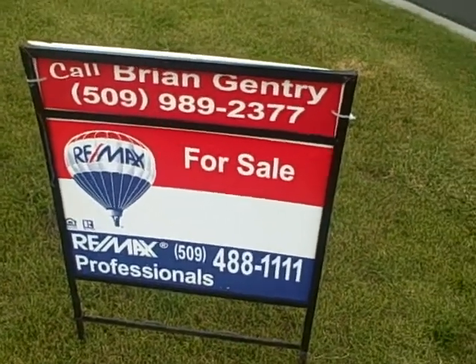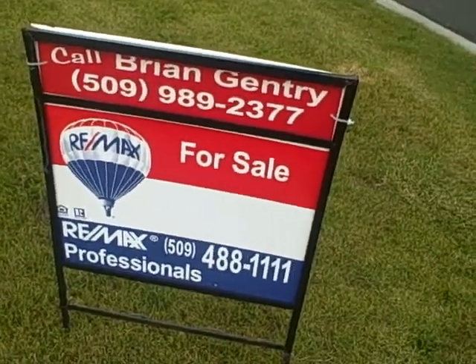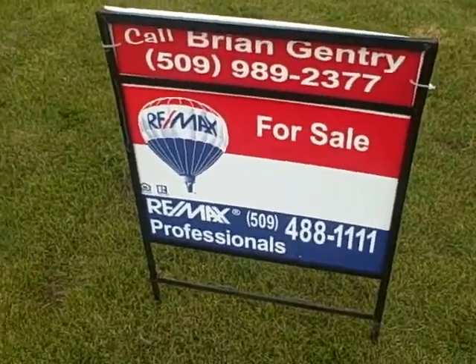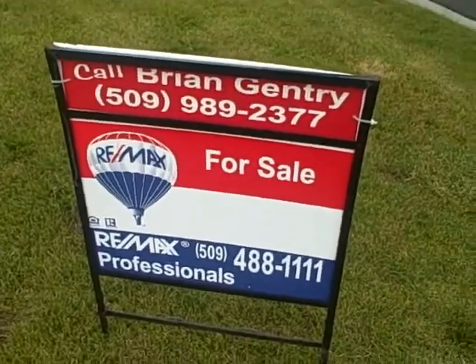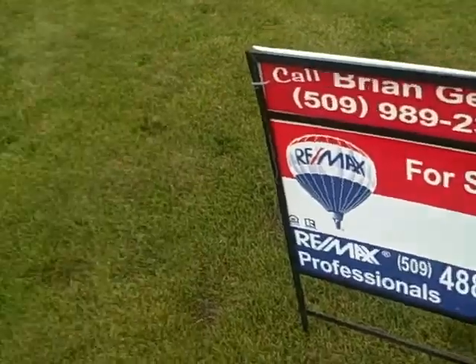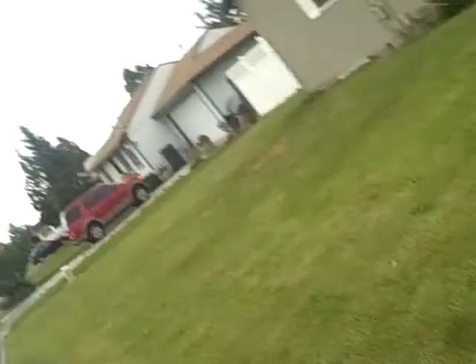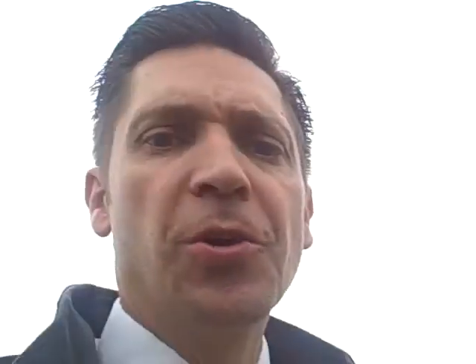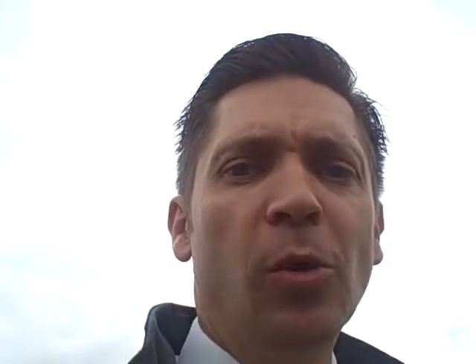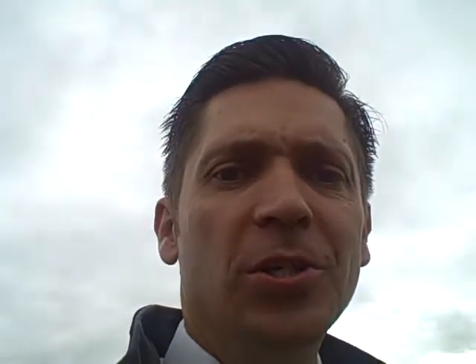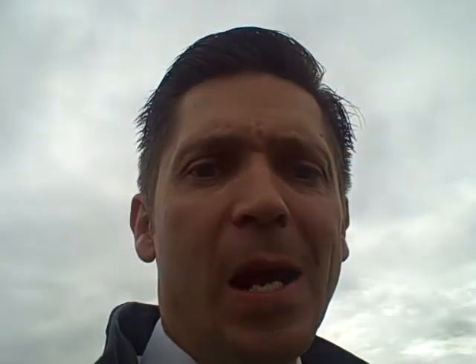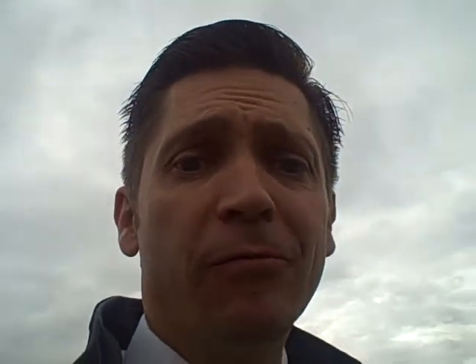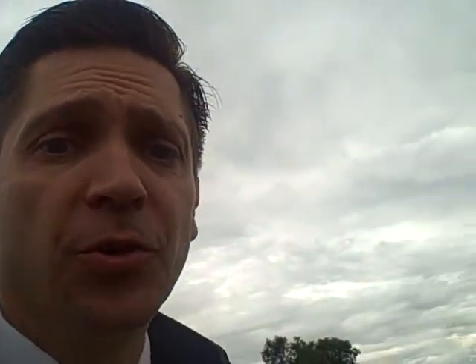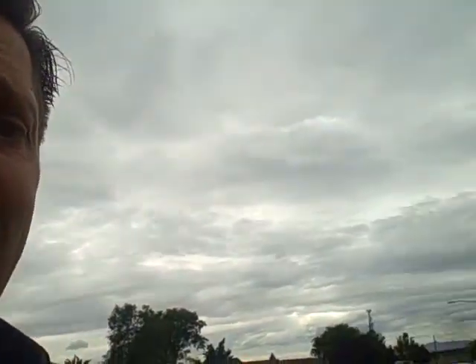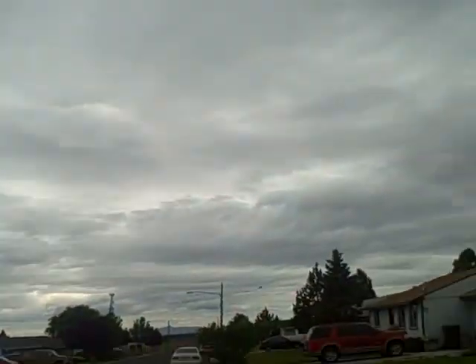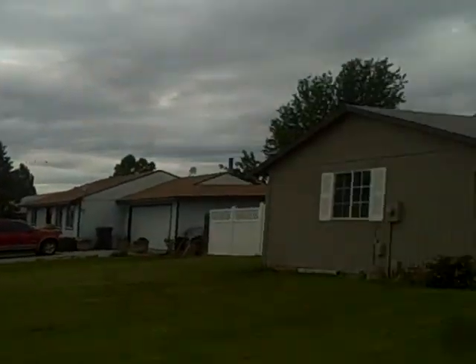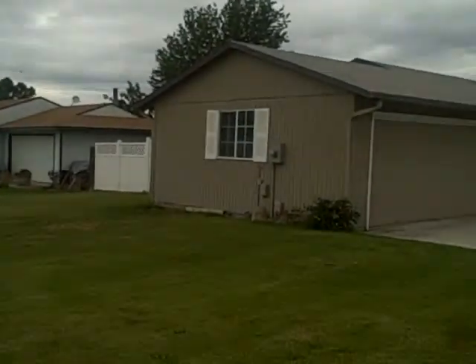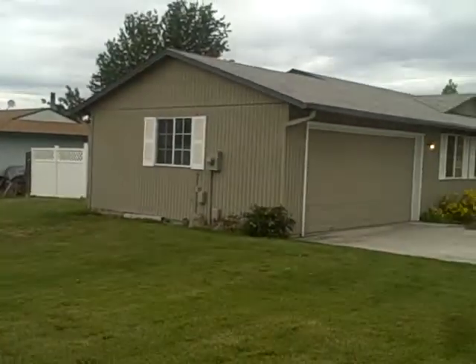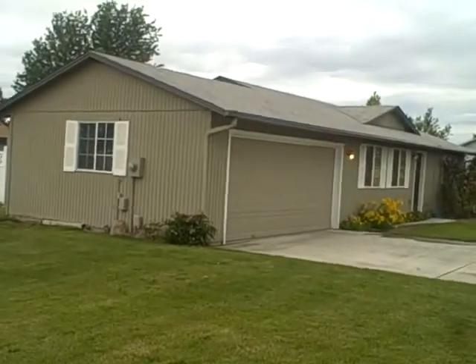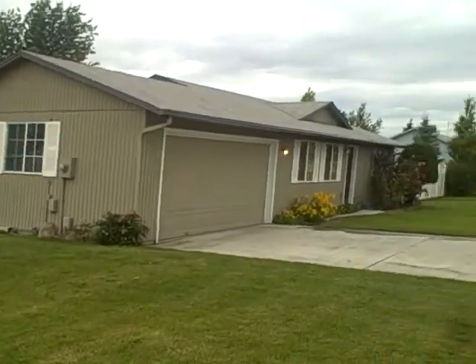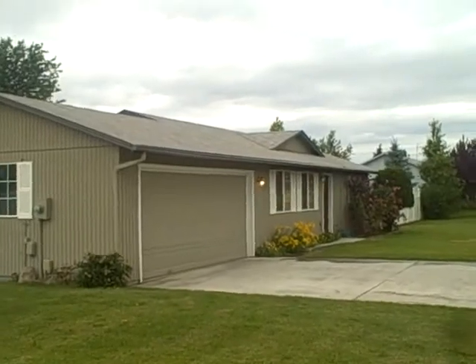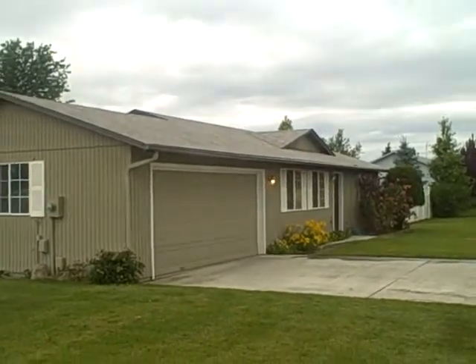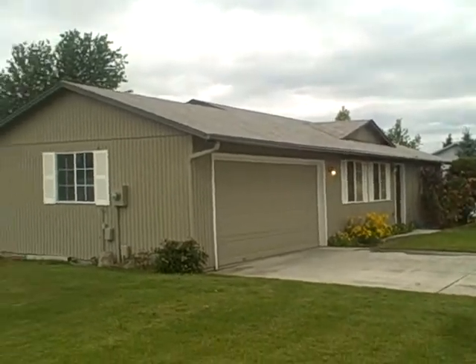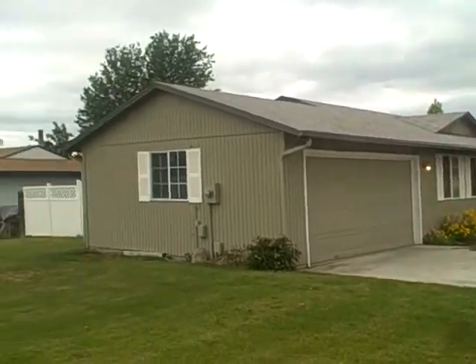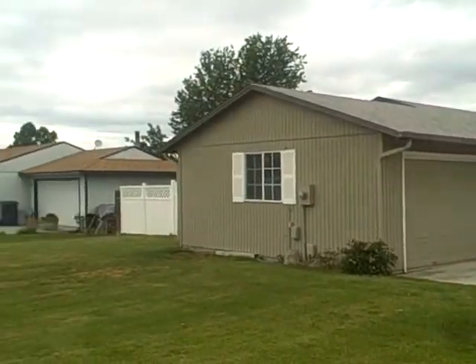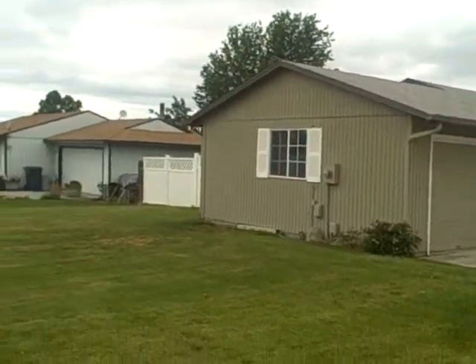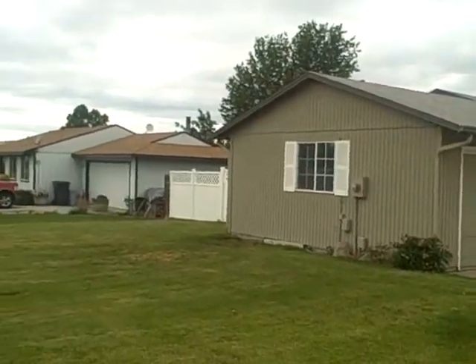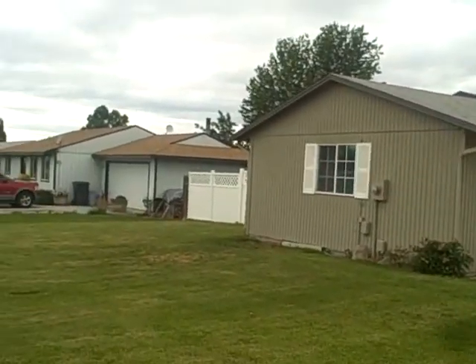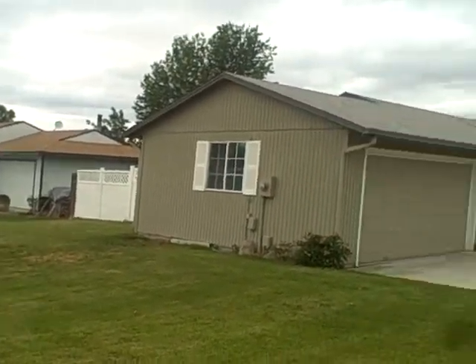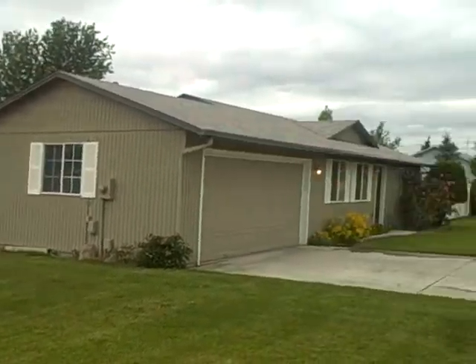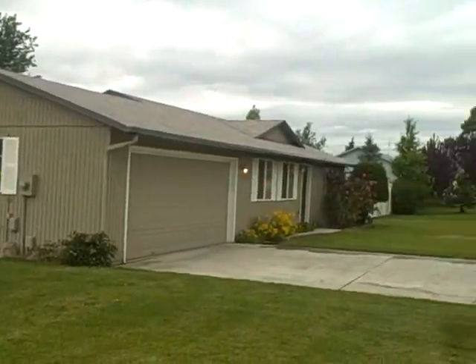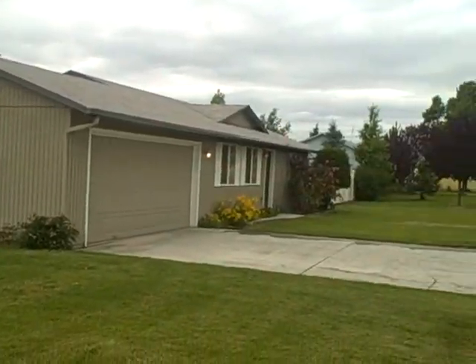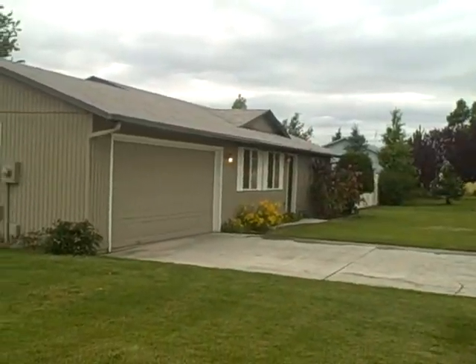Hi, this is Brian Gentry with Remax Professionals here in Othello, Washington, and I am in front of this great house located here at 705 North Desdemona in Othello.